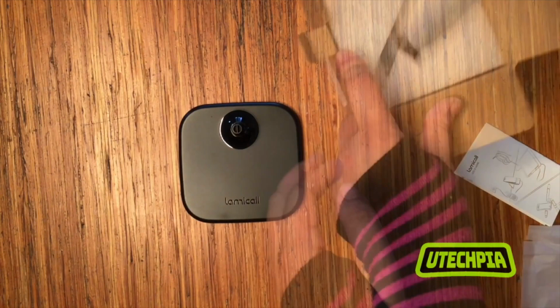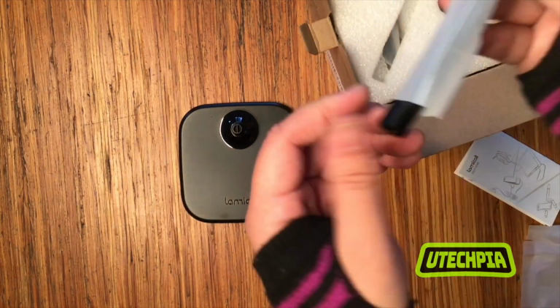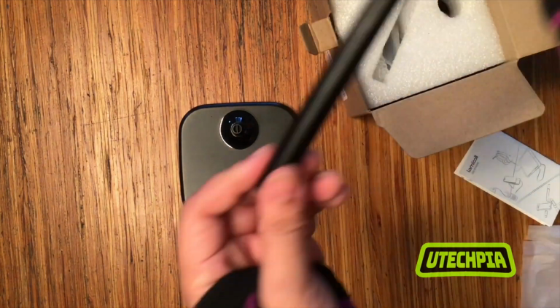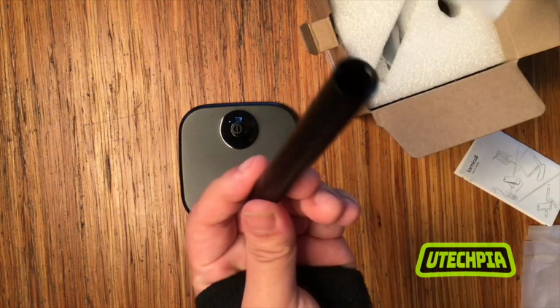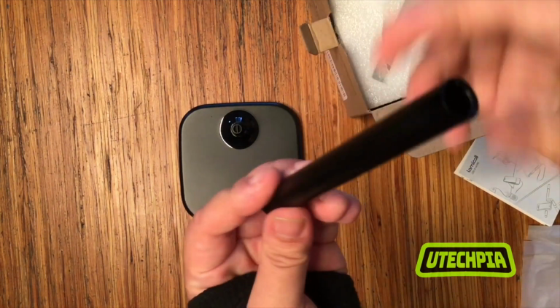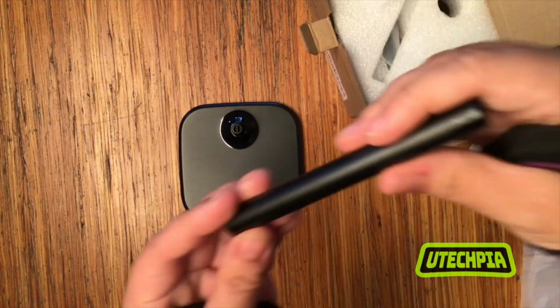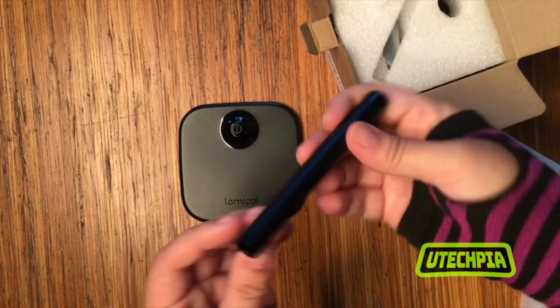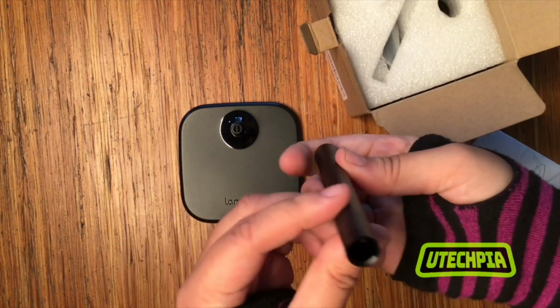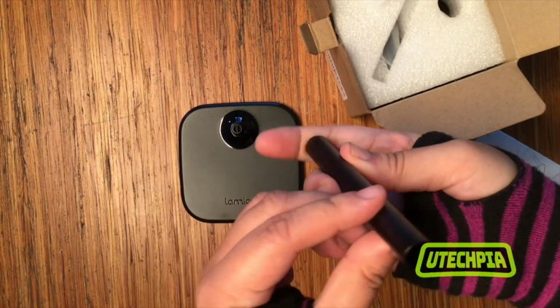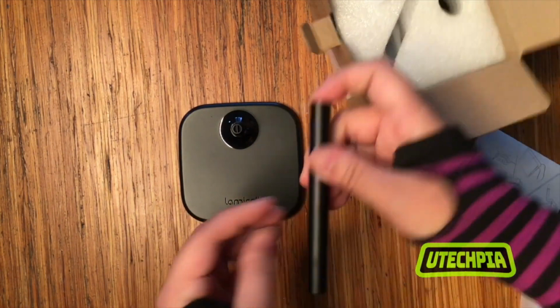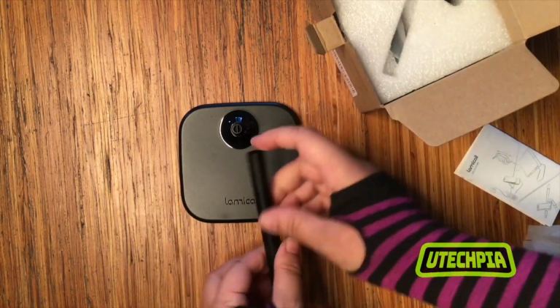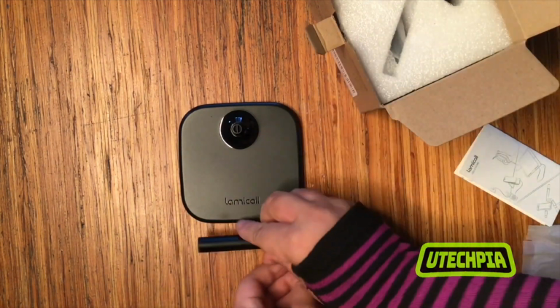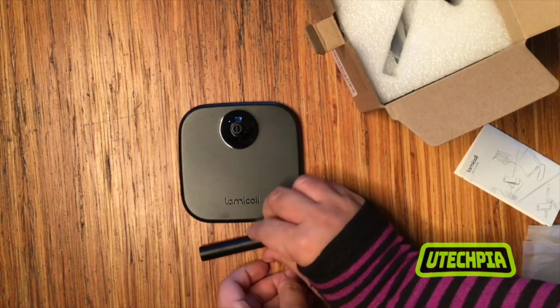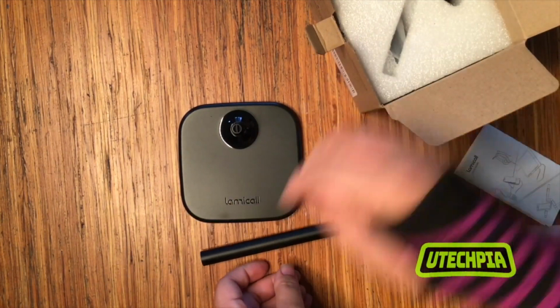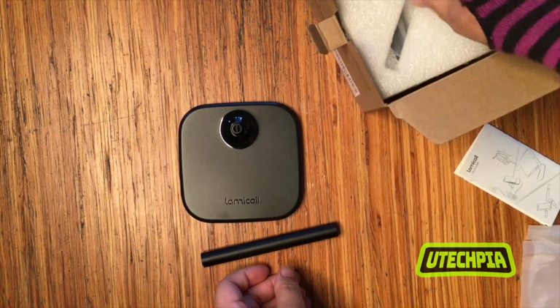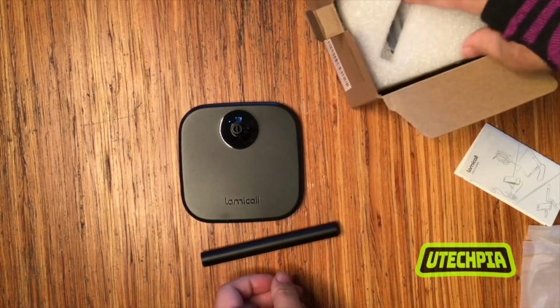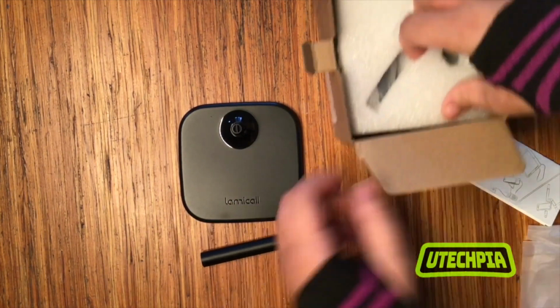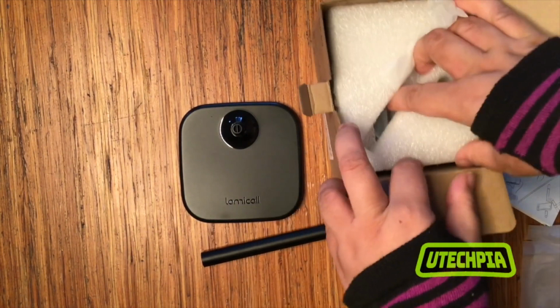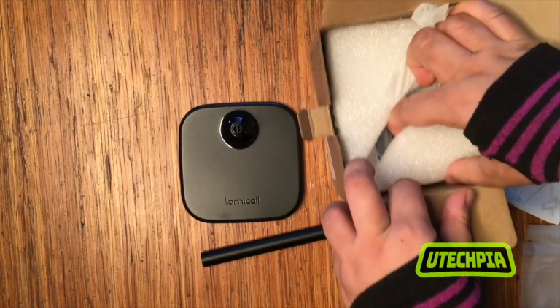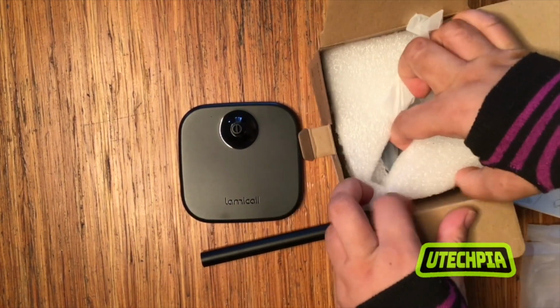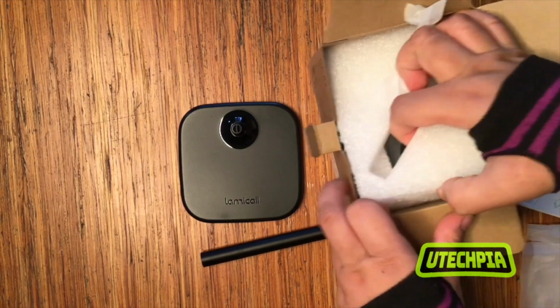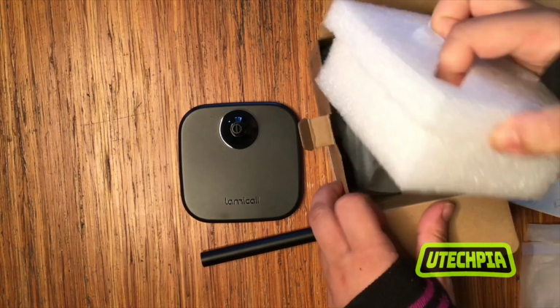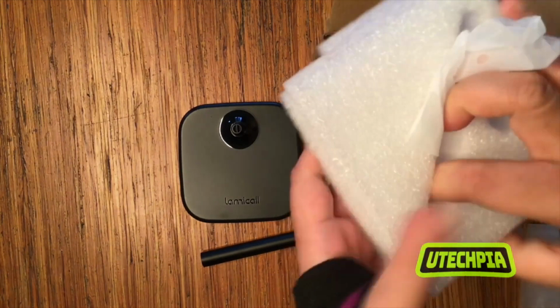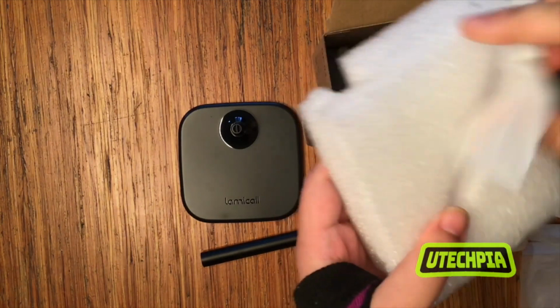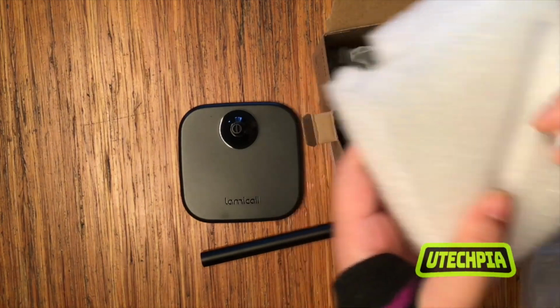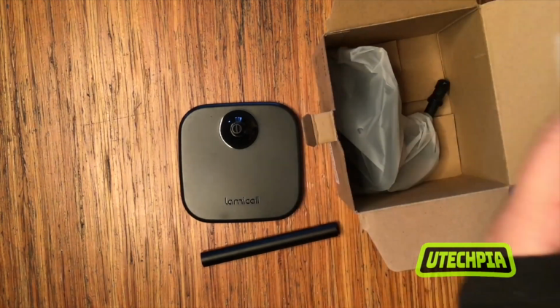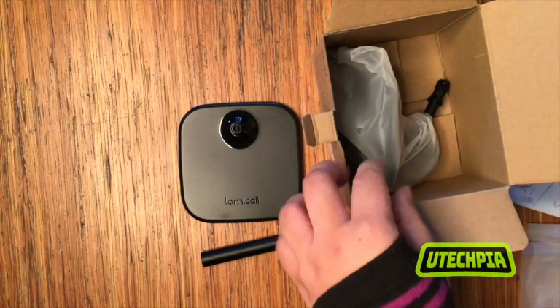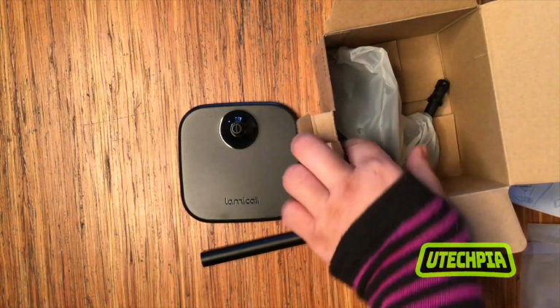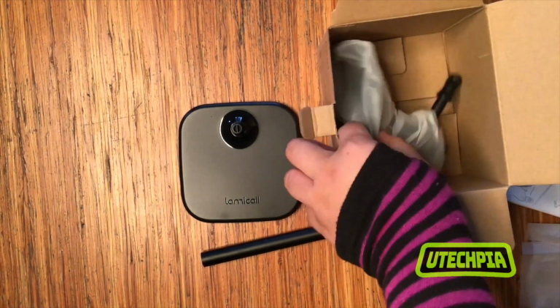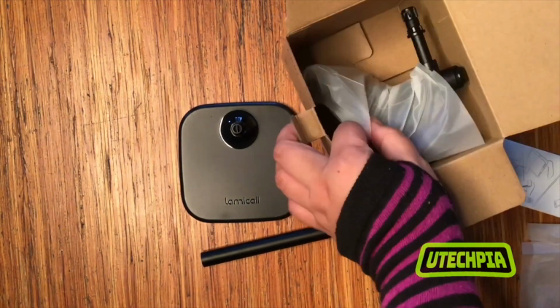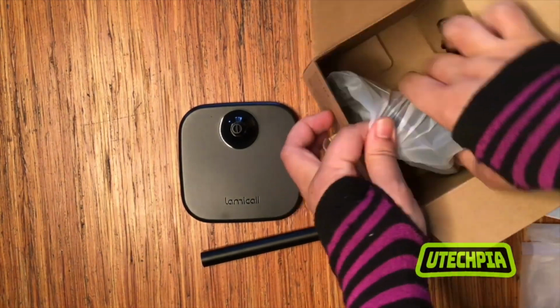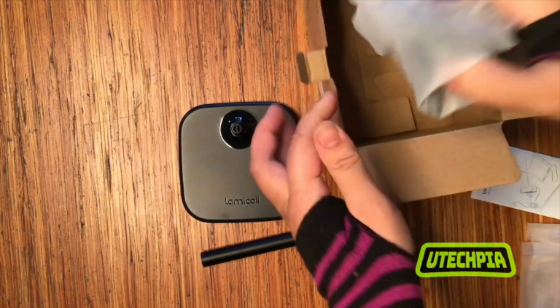This piece is an aluminum rod for attaching the phone holder, and will fit most phones and small tablets 4 to 10 inches in size.